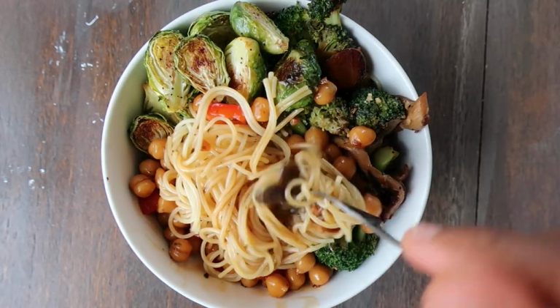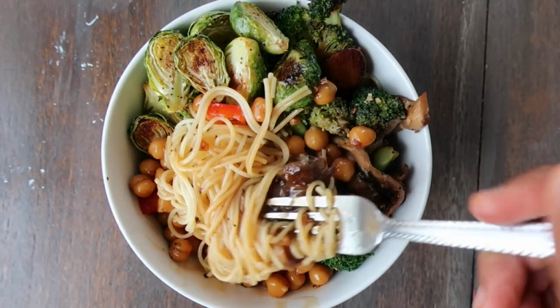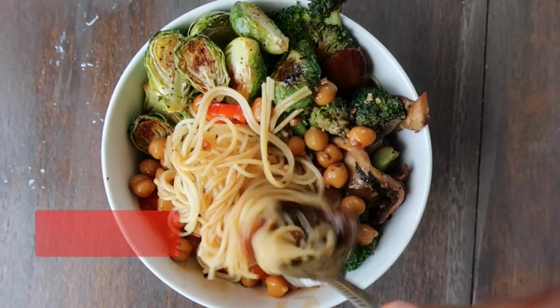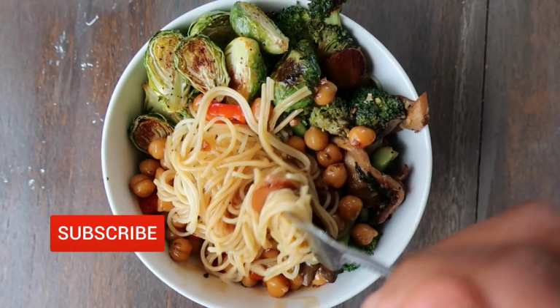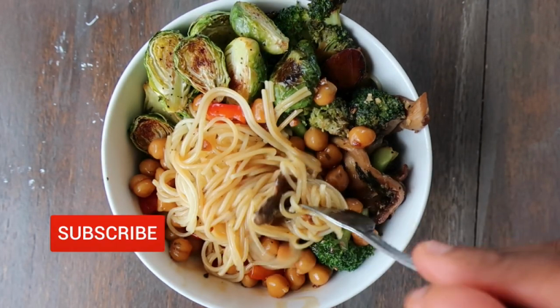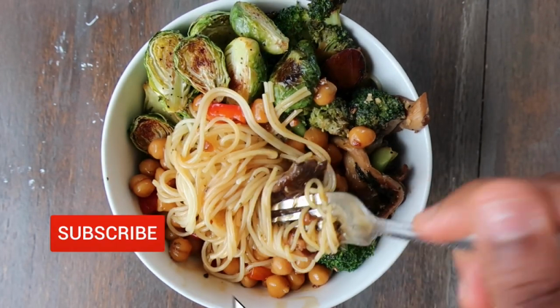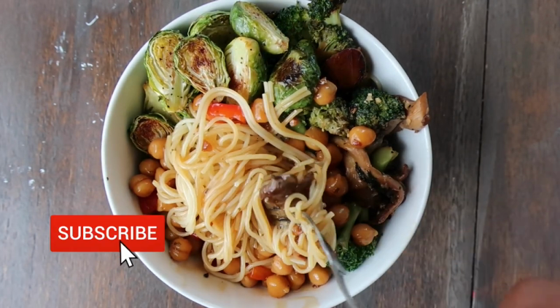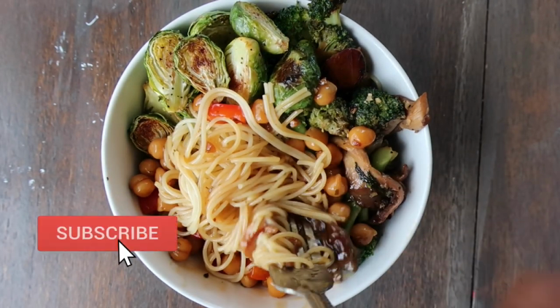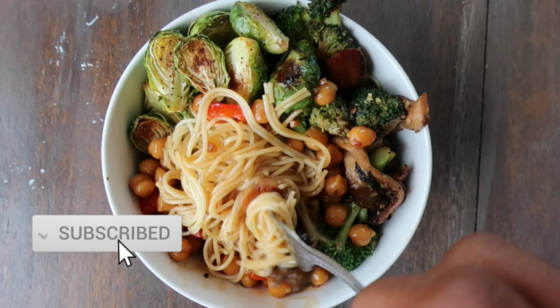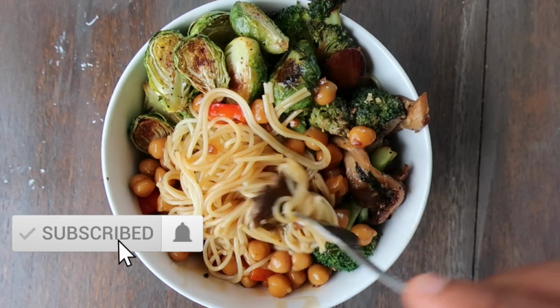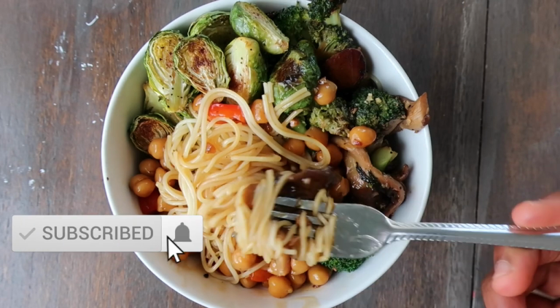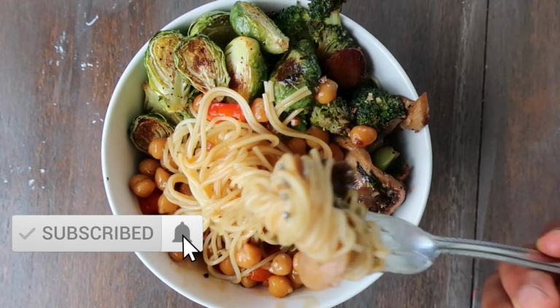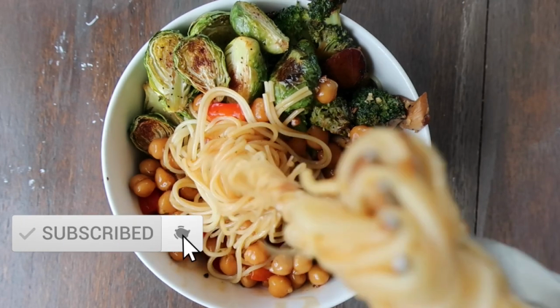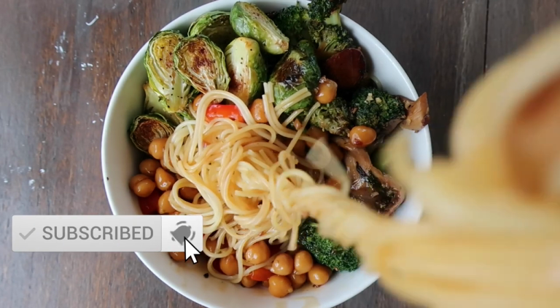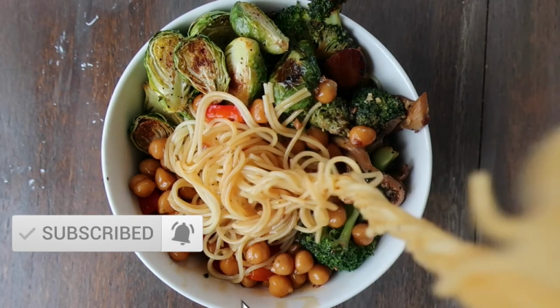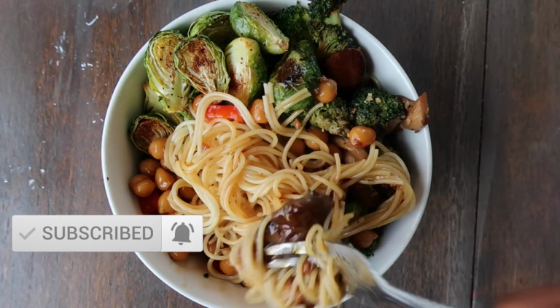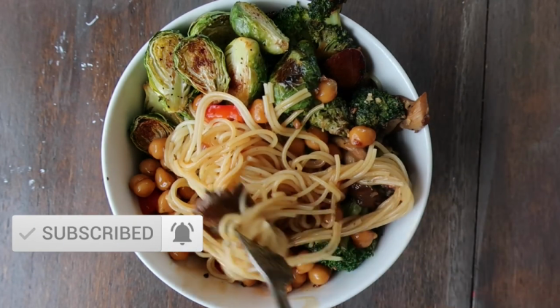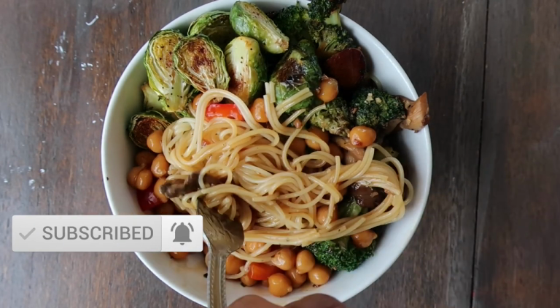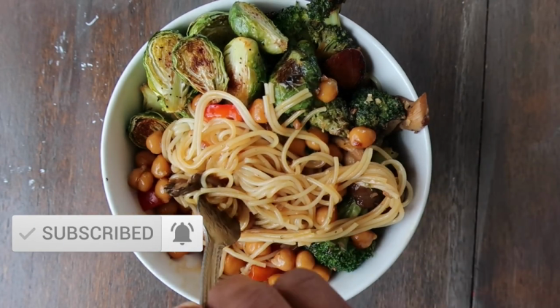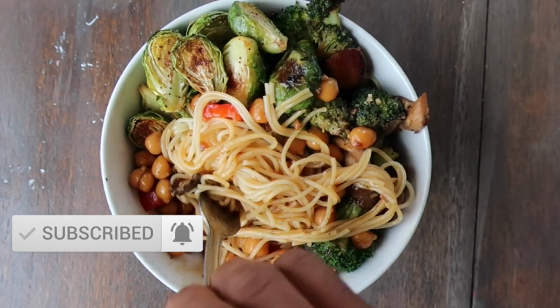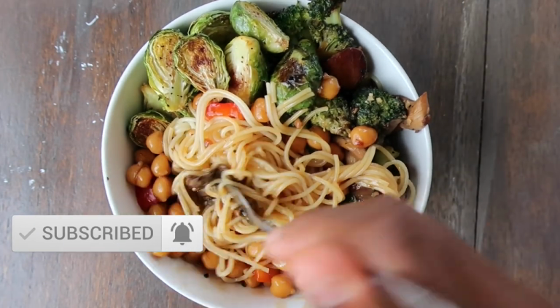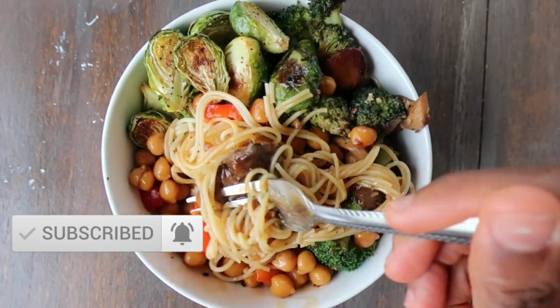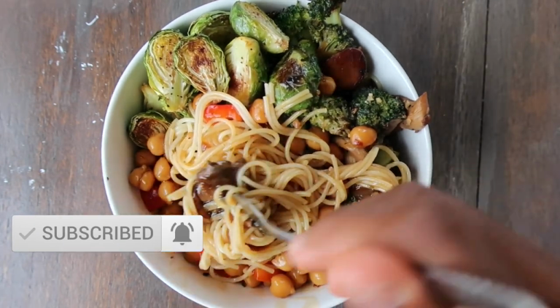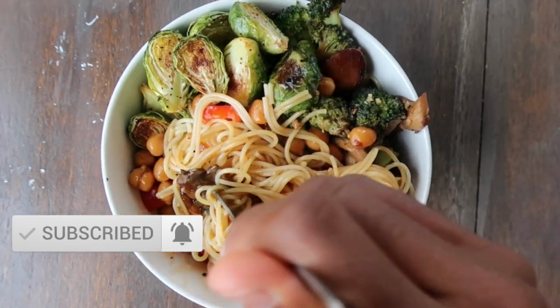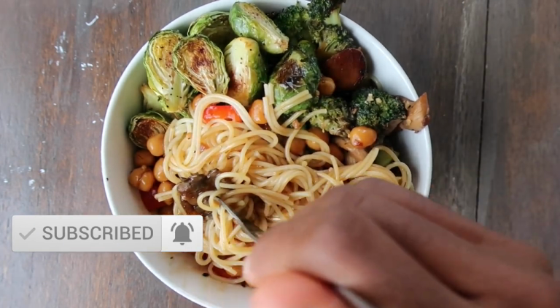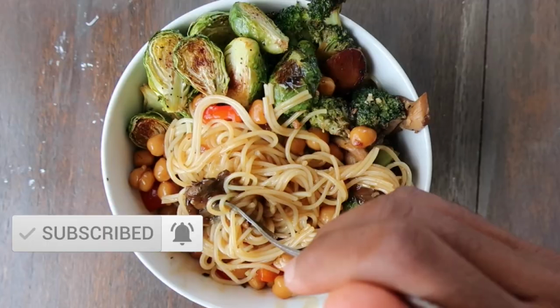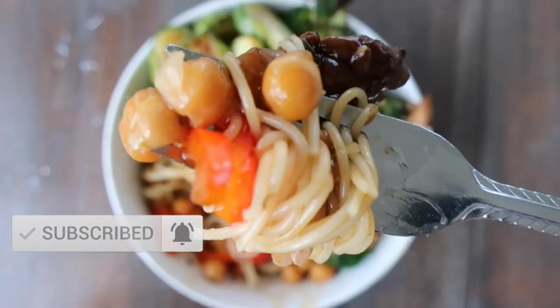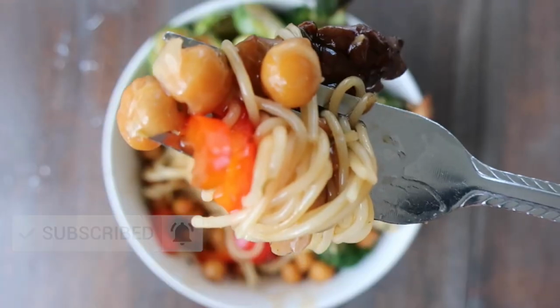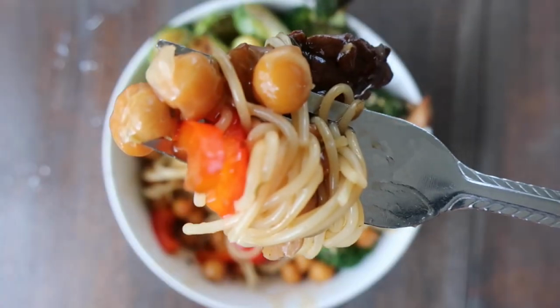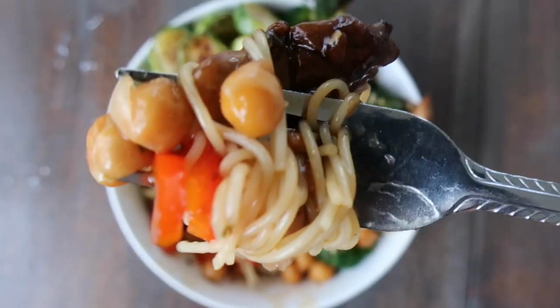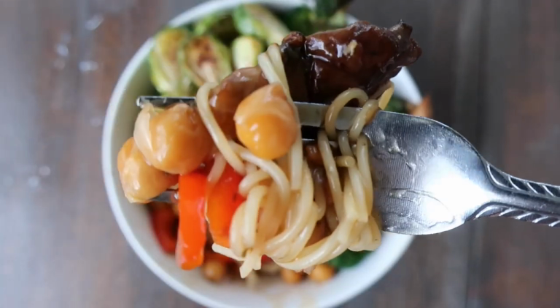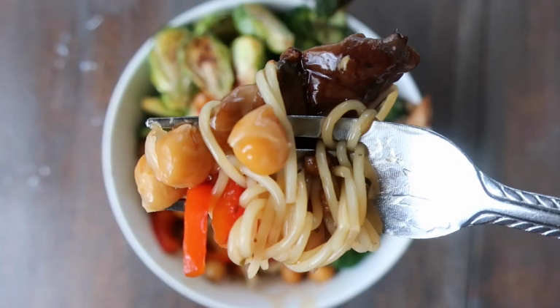But before I get started, go ahead and subscribe to my channel so you don't miss any more easy recipe videos. Alright, let's get into it.